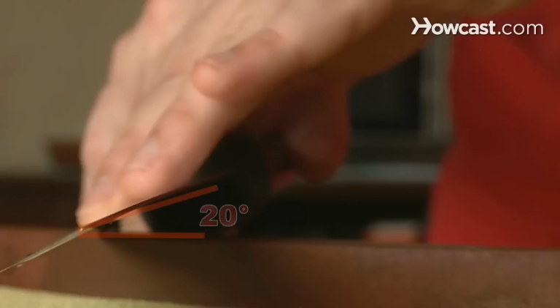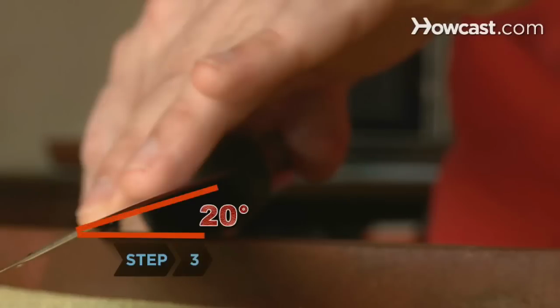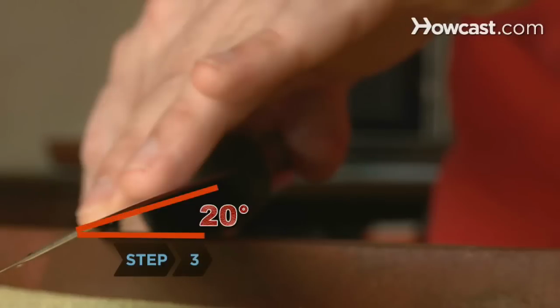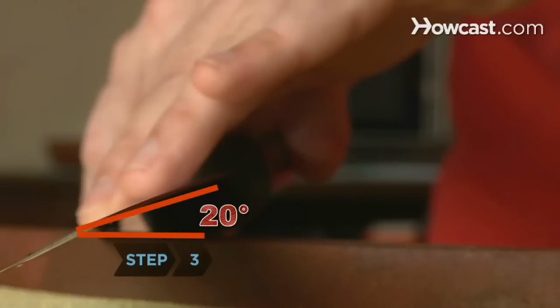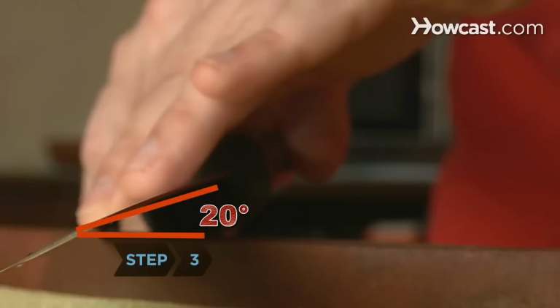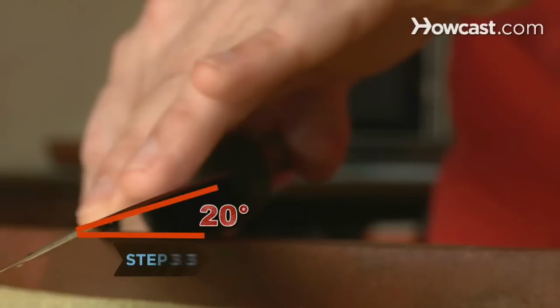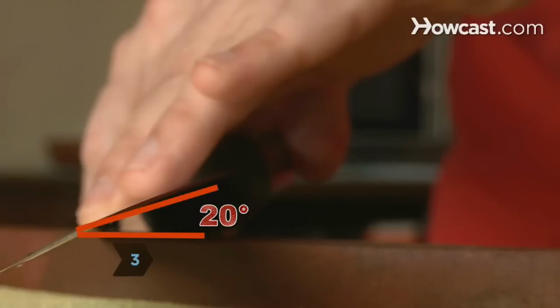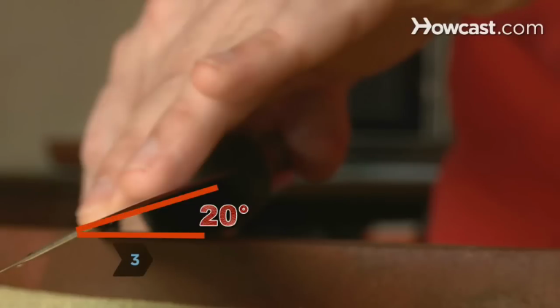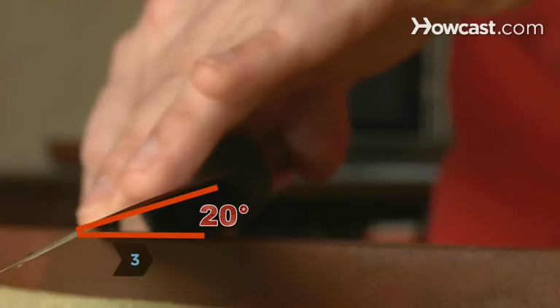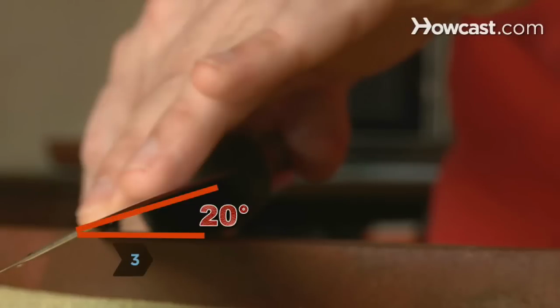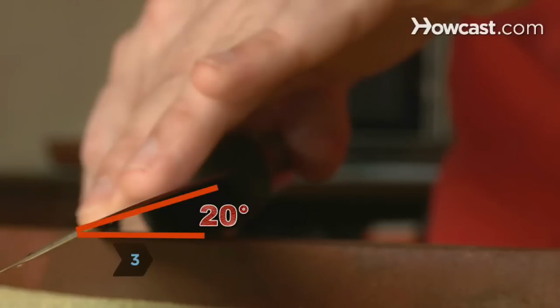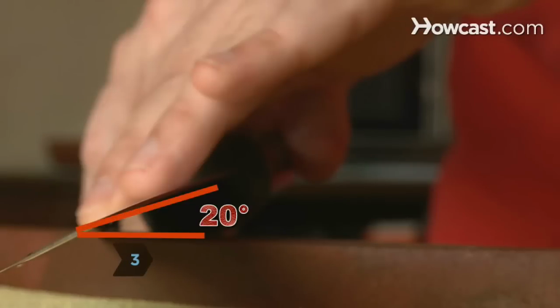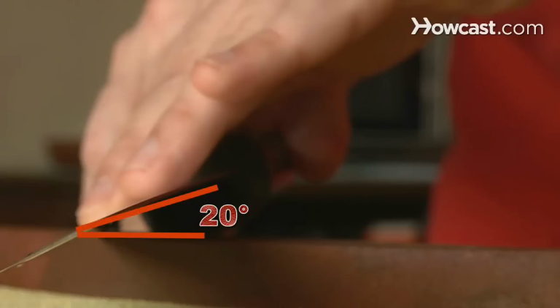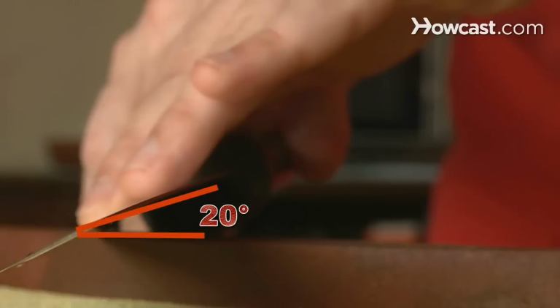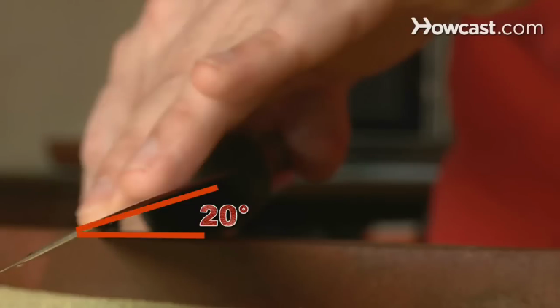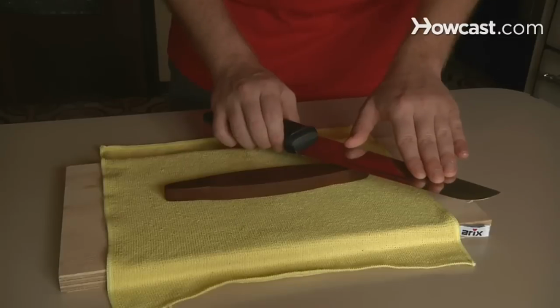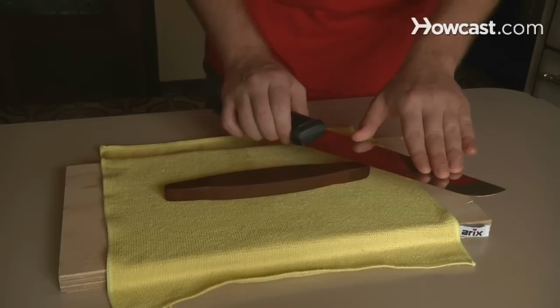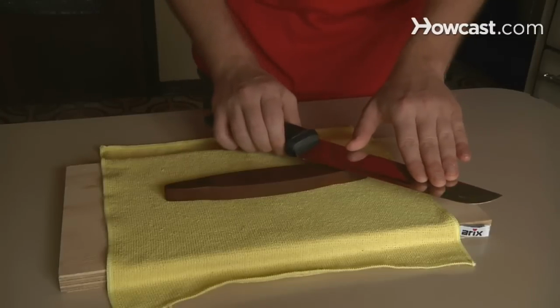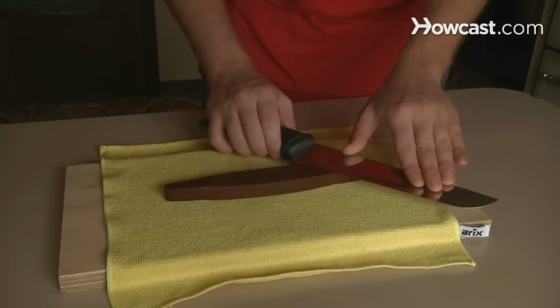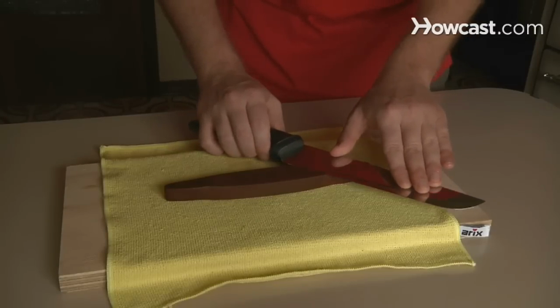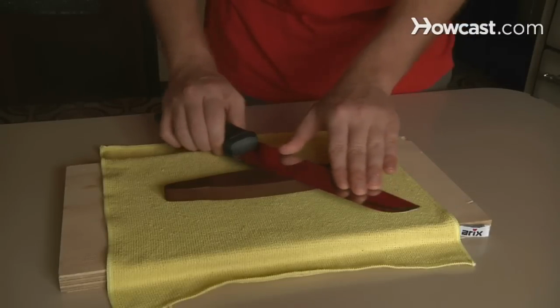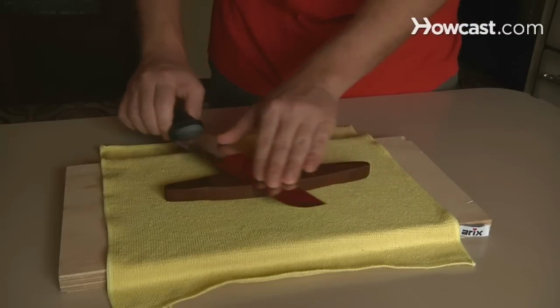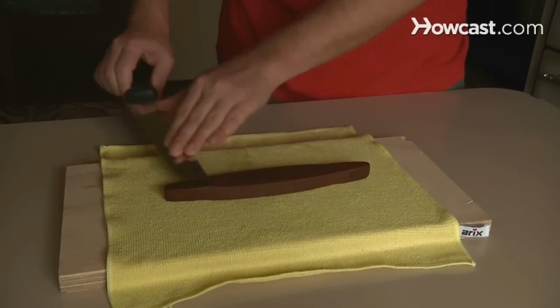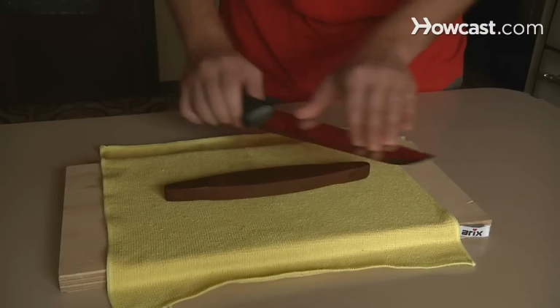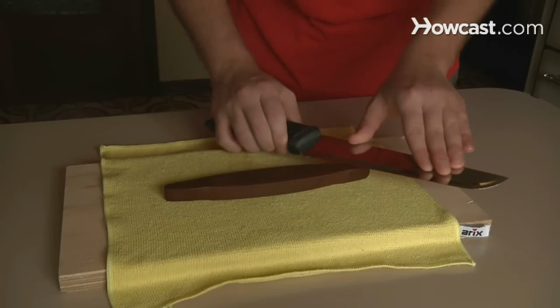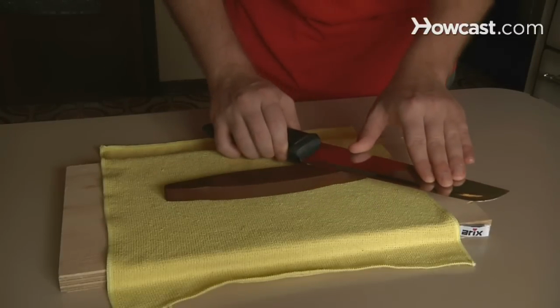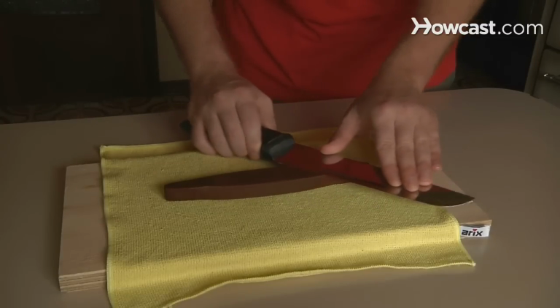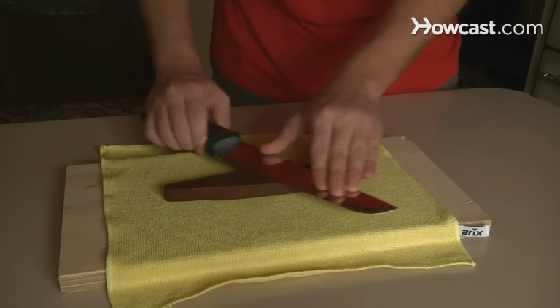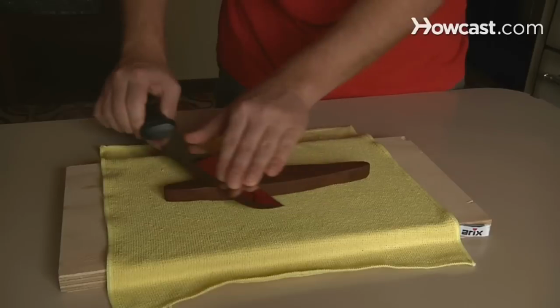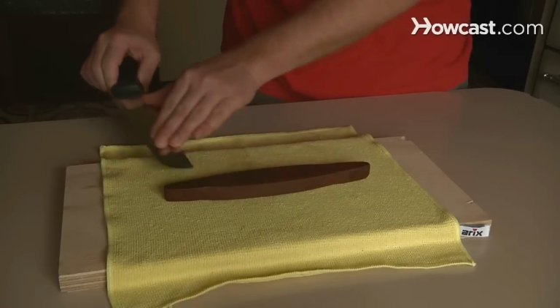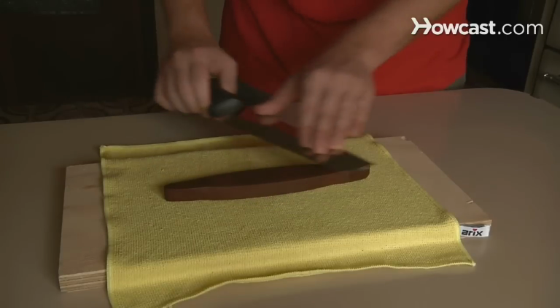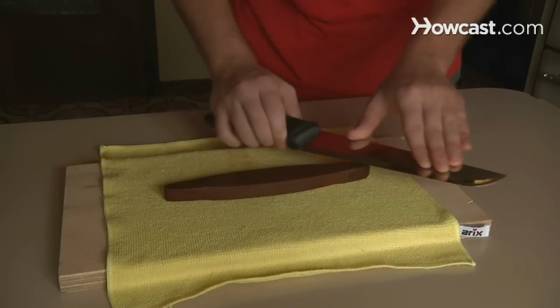Step 3. Place the blade on the stone at a 20-degree angle with the heel of the blade touching the stone. In a curving arc, move the knife steadily across the stone 10 to 20 times. Only move in one direction, not back and forth.